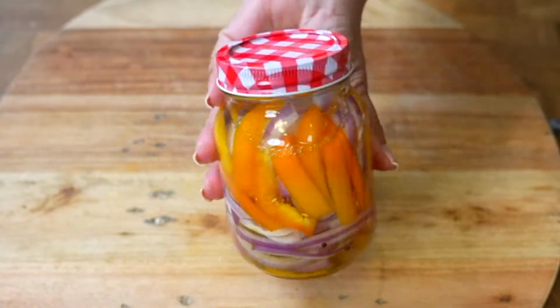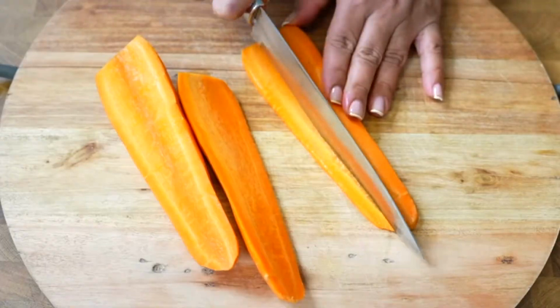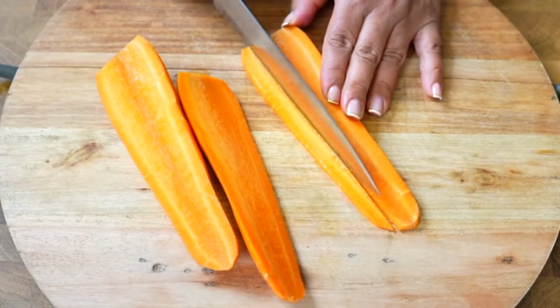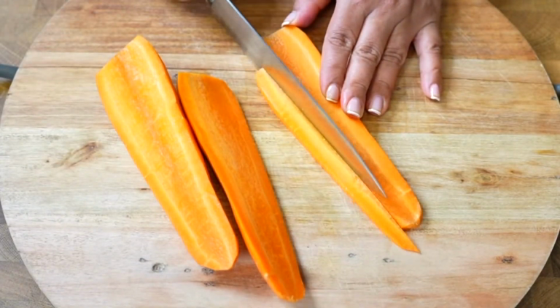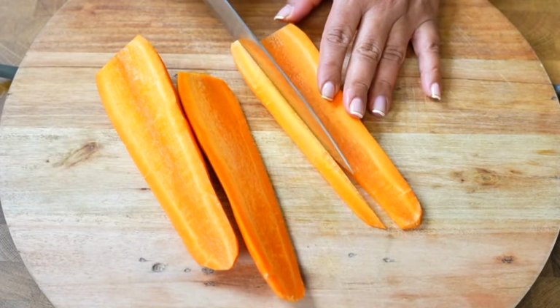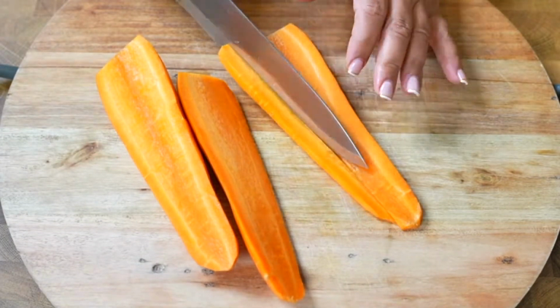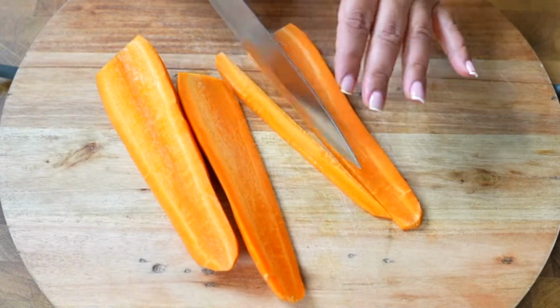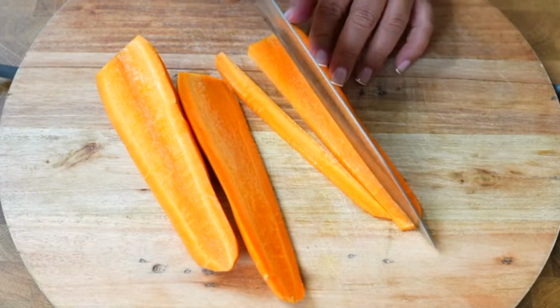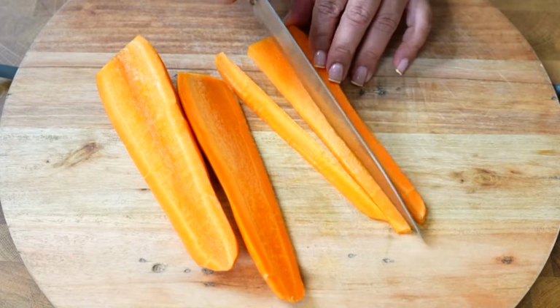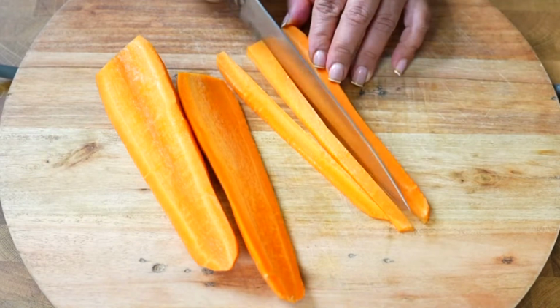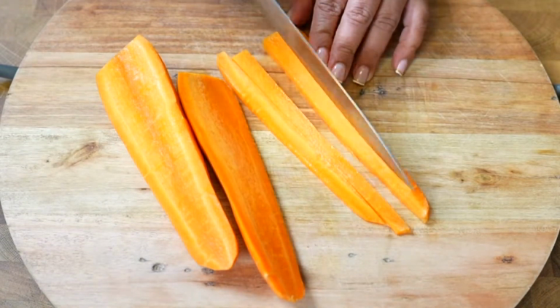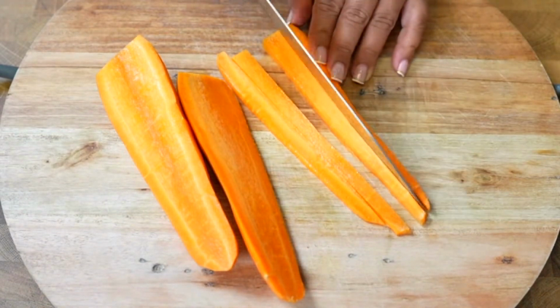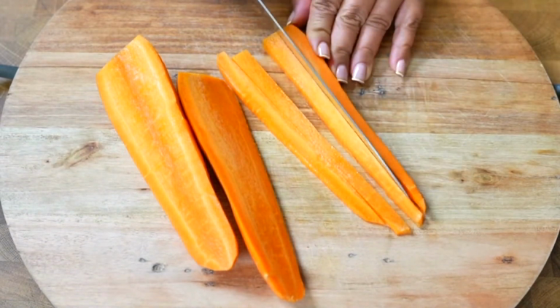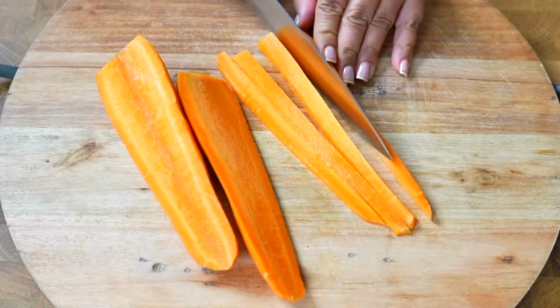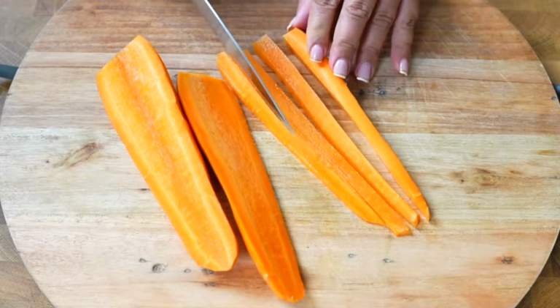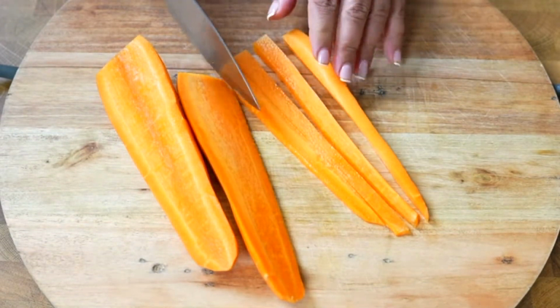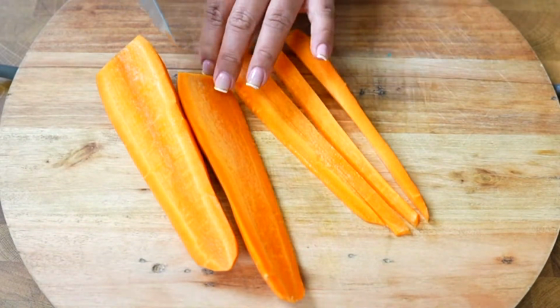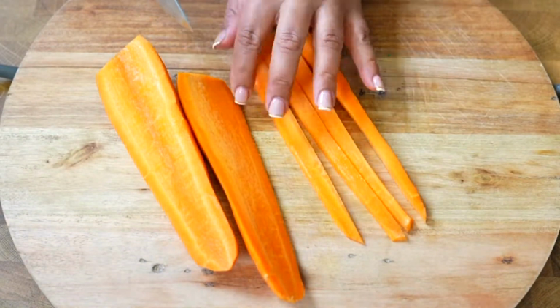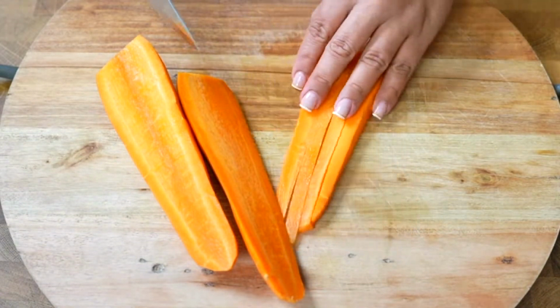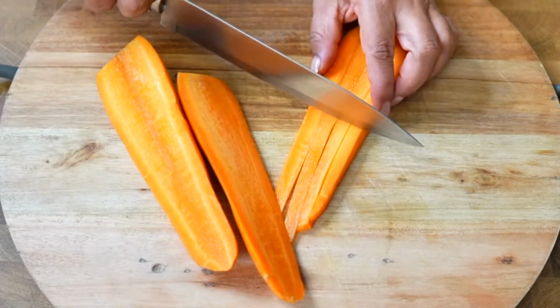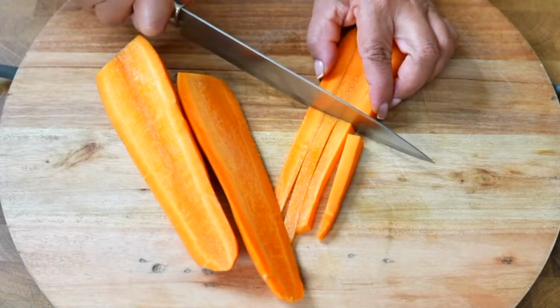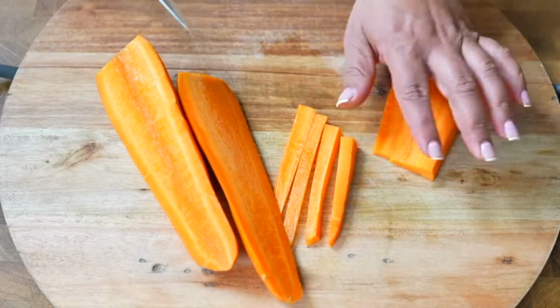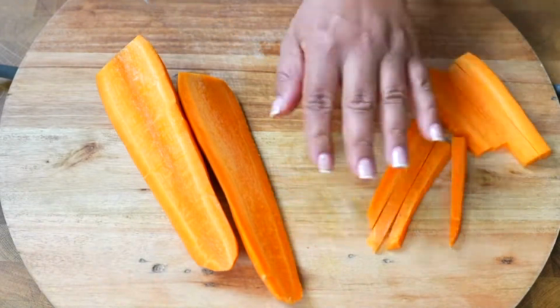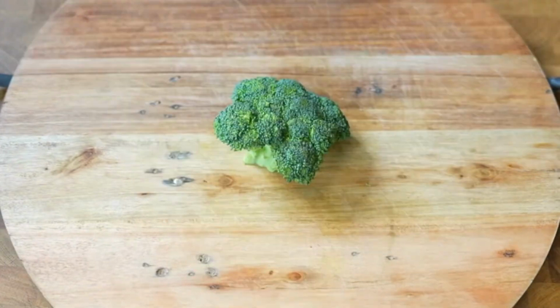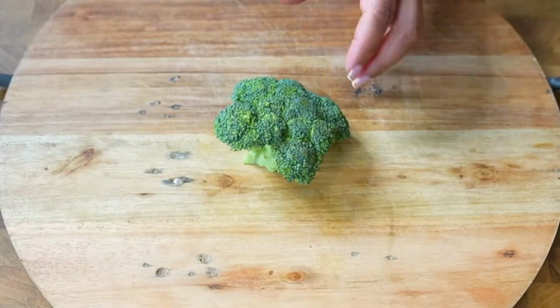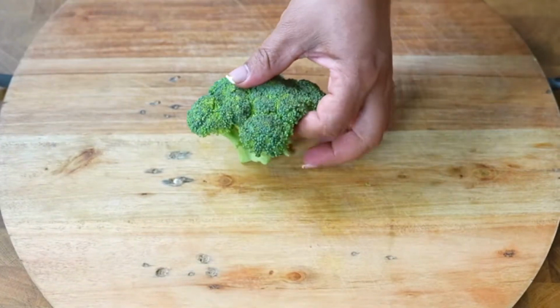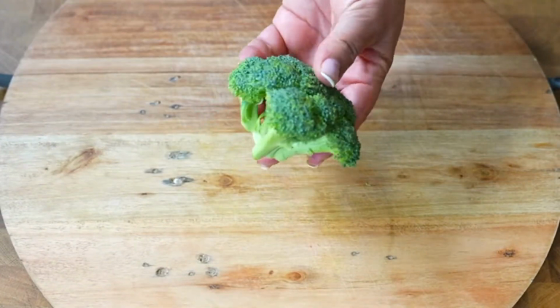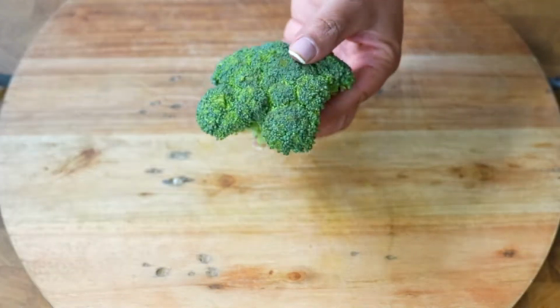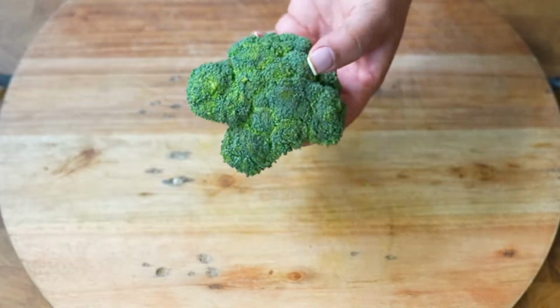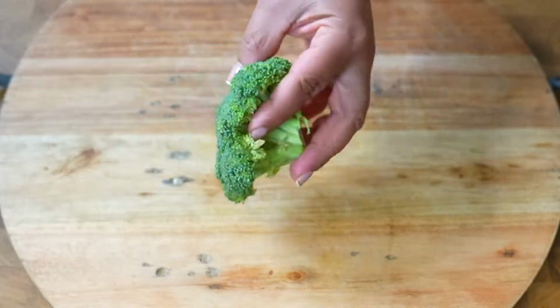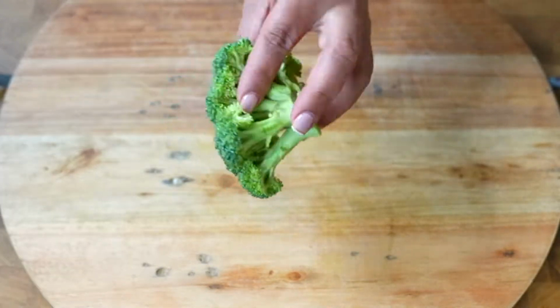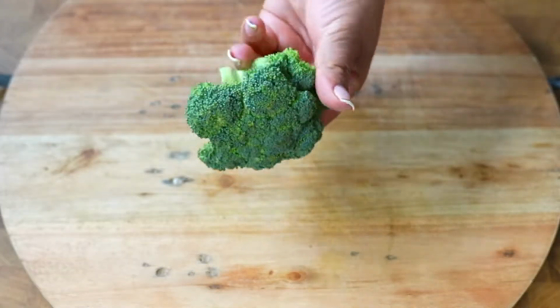Now we are going to chop a previously peeled carrot into thin strips. We will also chop a few sprigs of broccoli, and this should be chopped as small as possible.